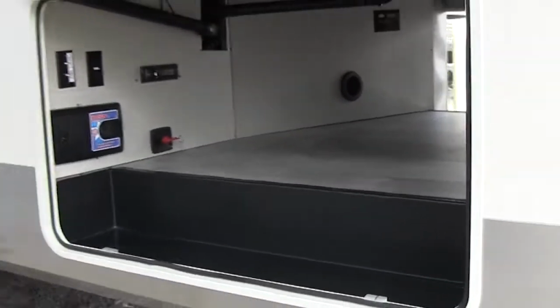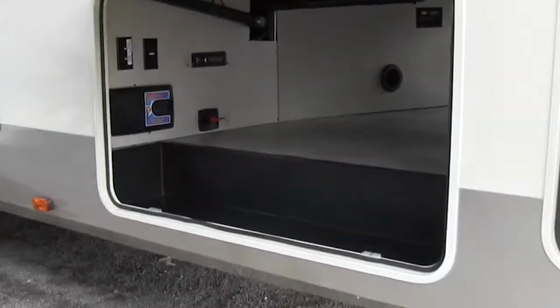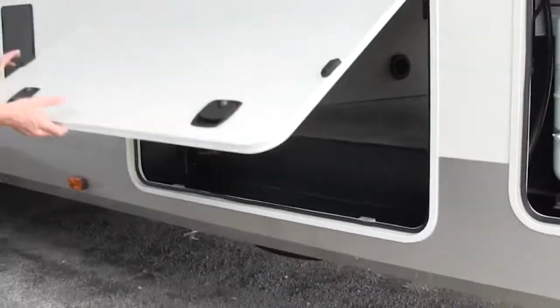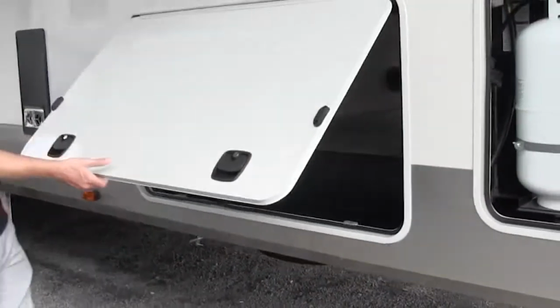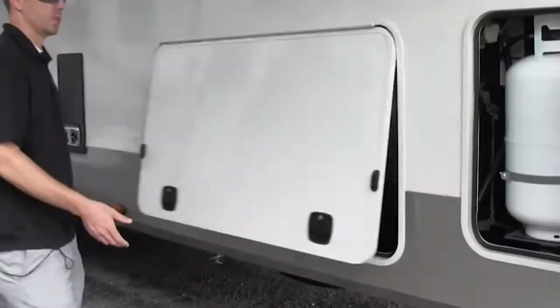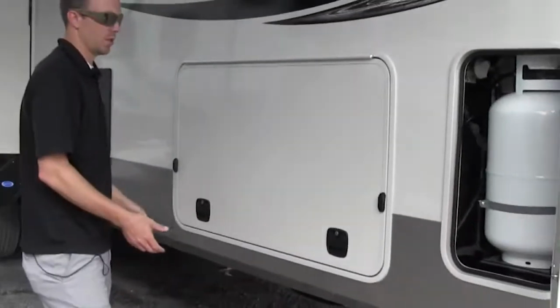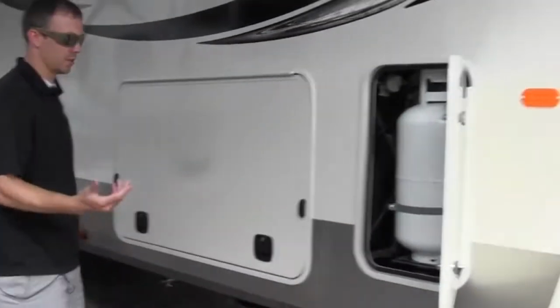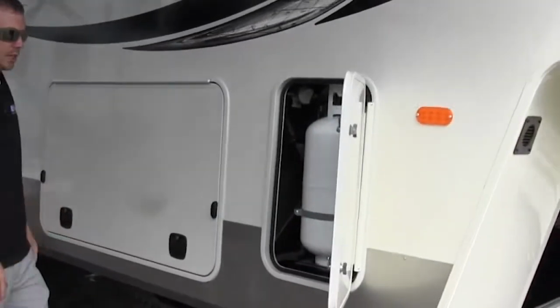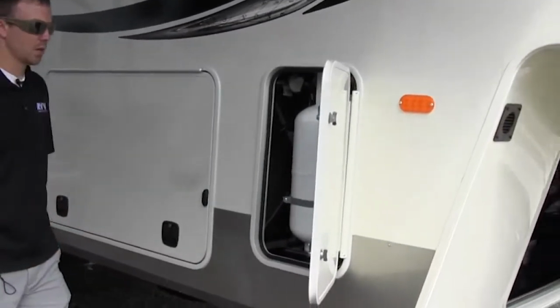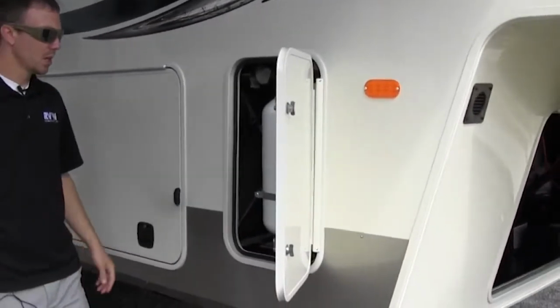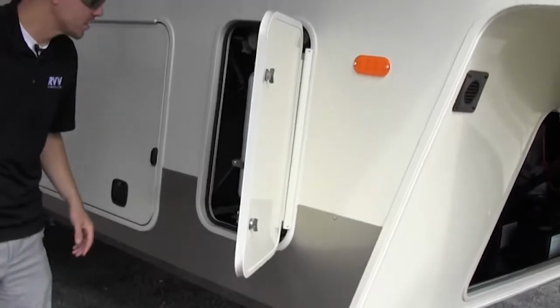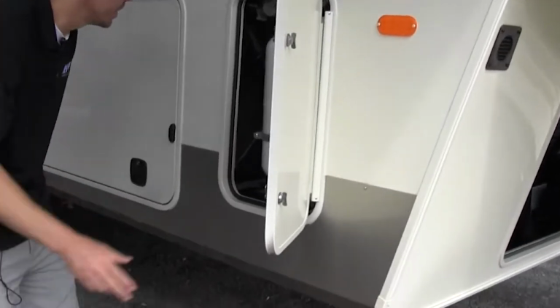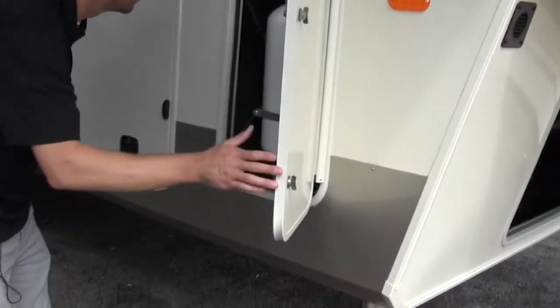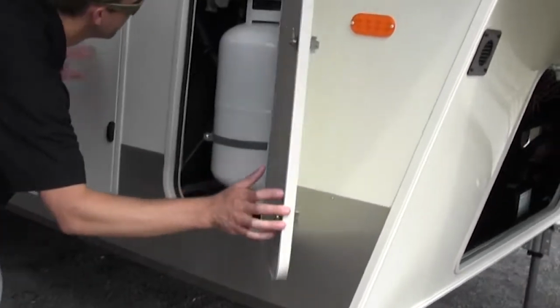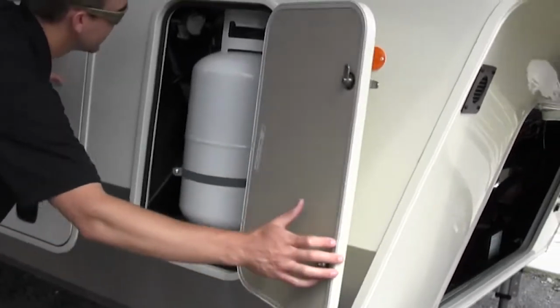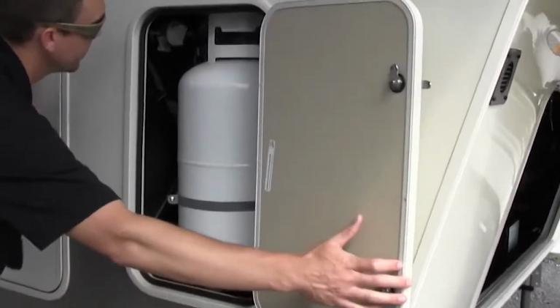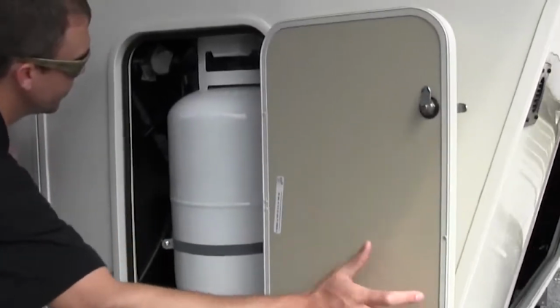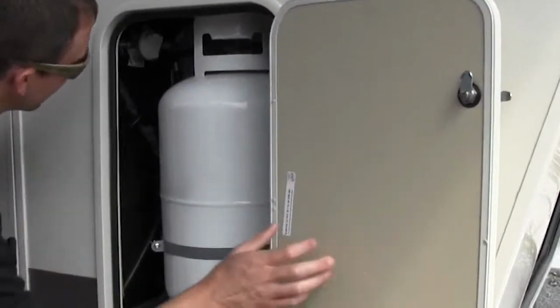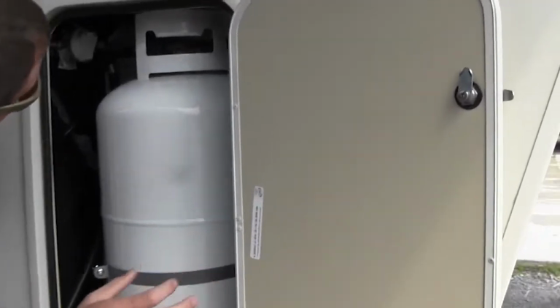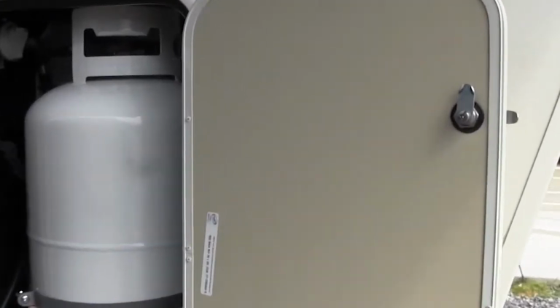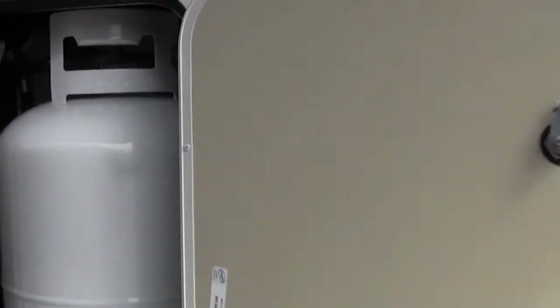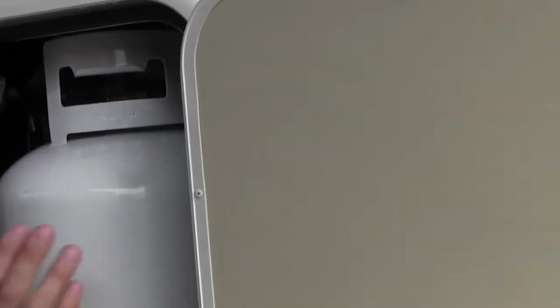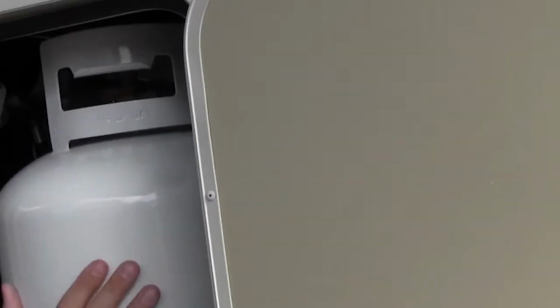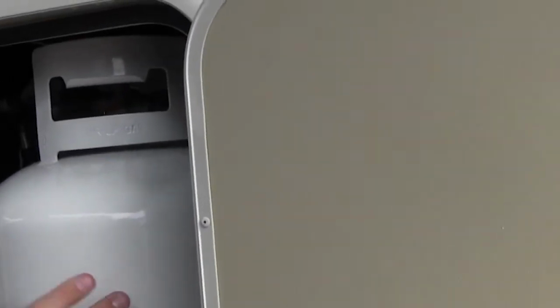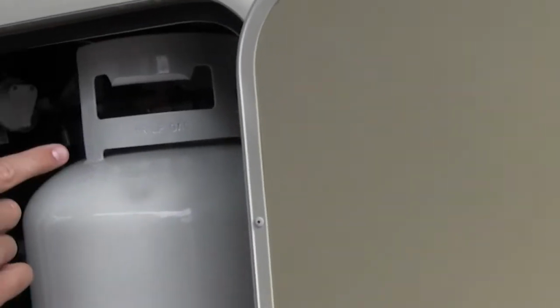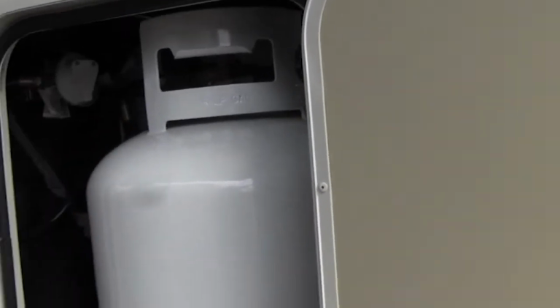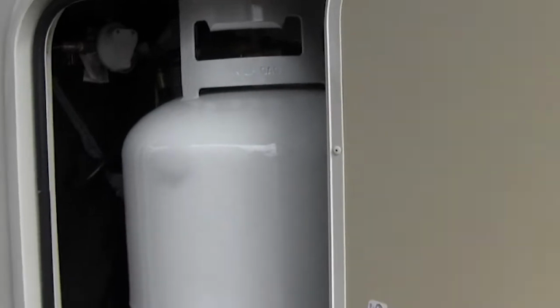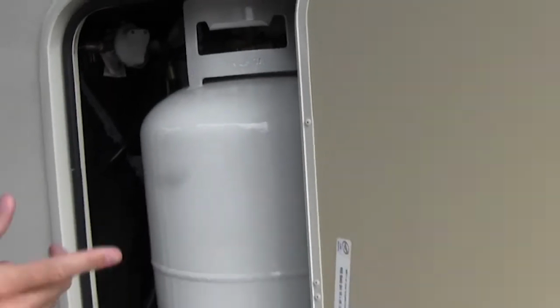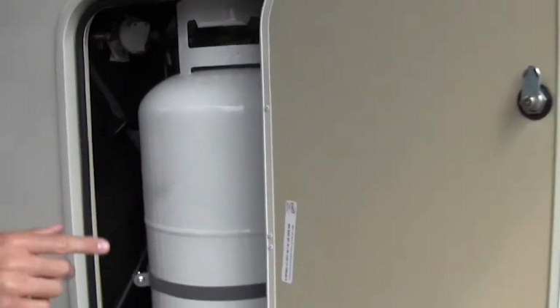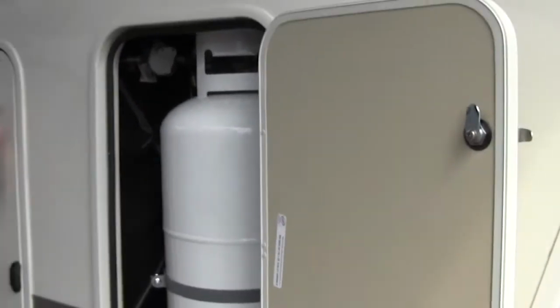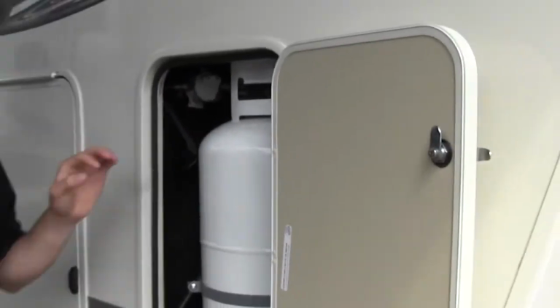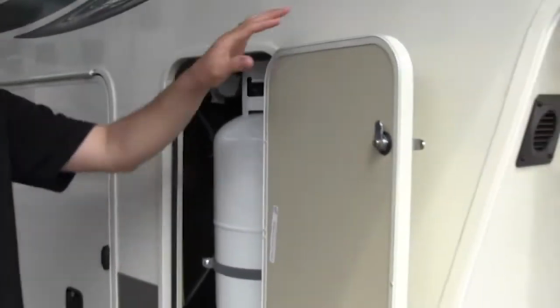Slam latch storage doors too, so all you do is let it go and it locks in place. It does have two 30-pound propane bottles — one here, one on the other side — with an auto changeover regulator.